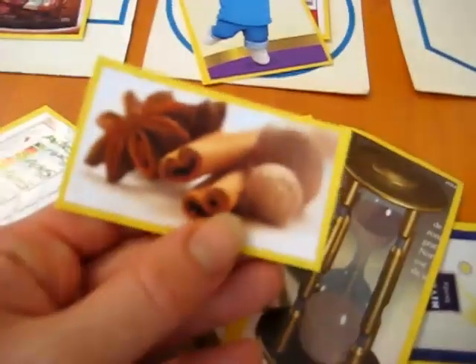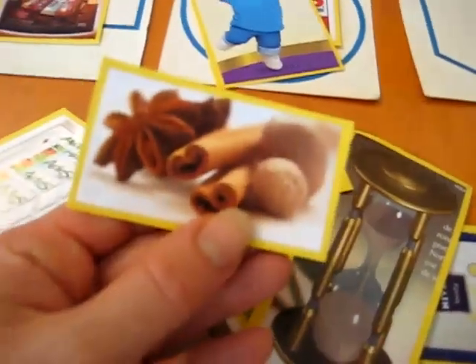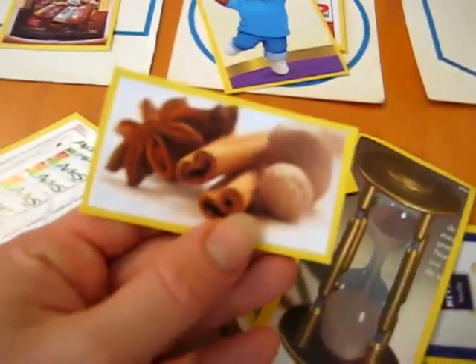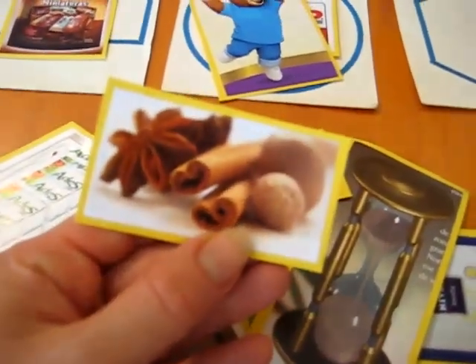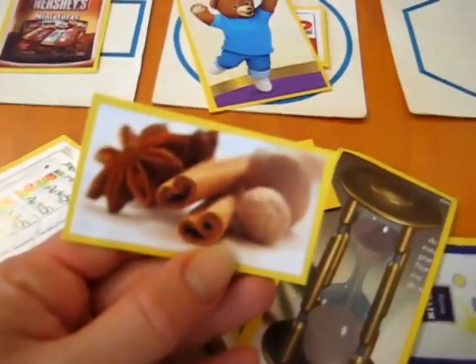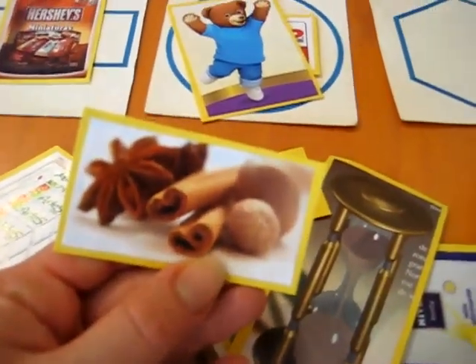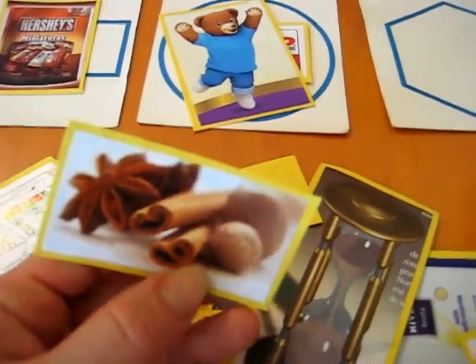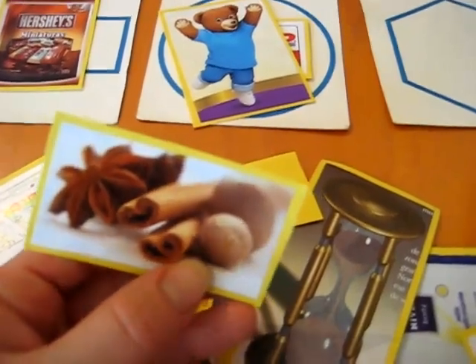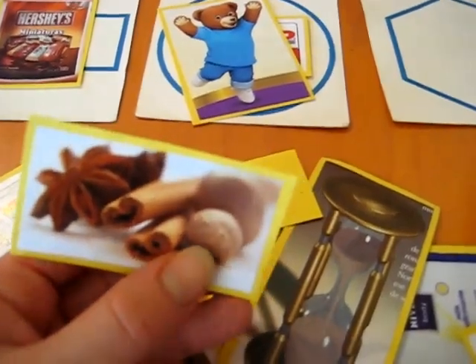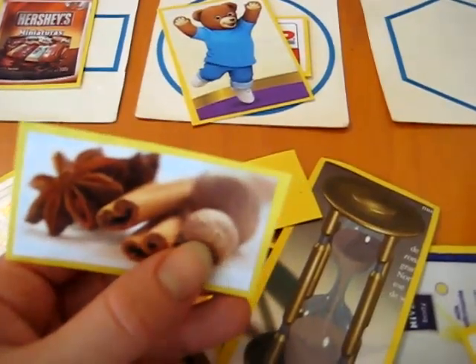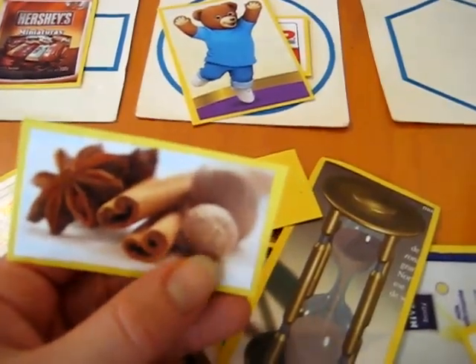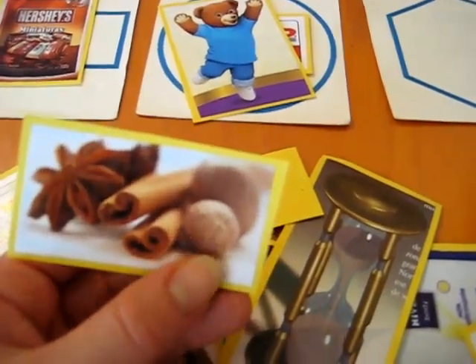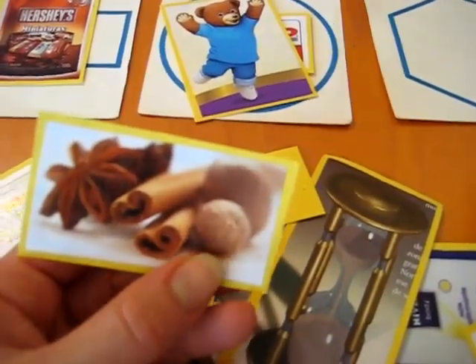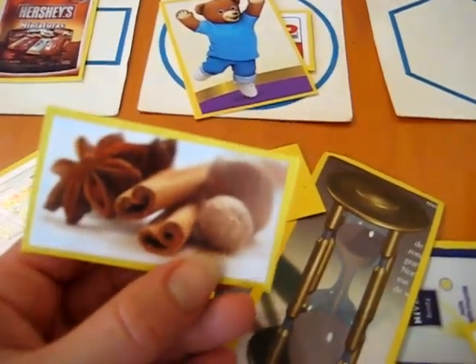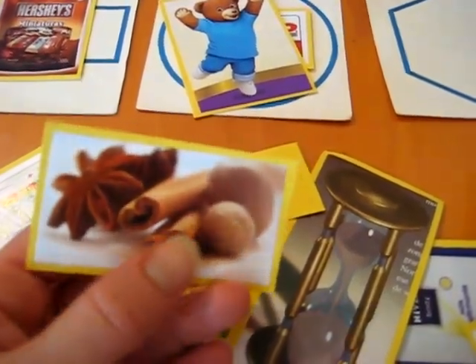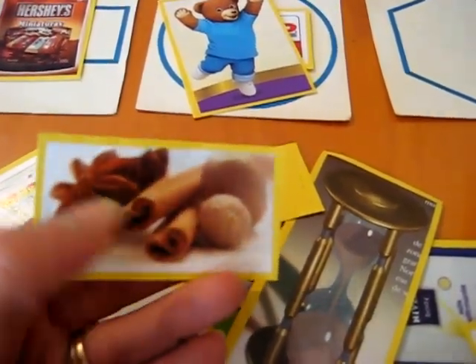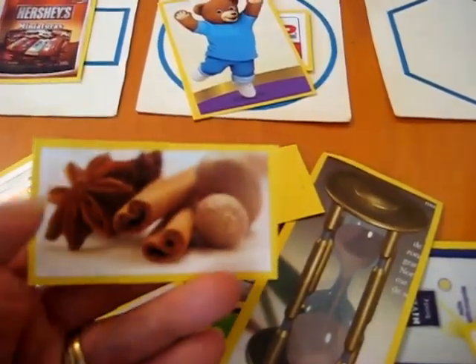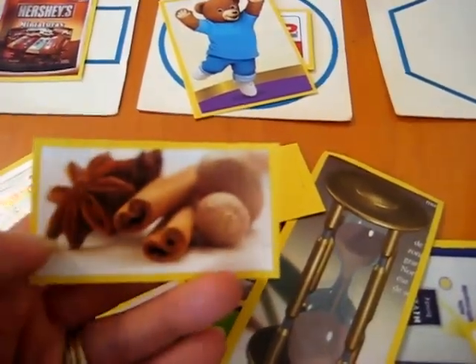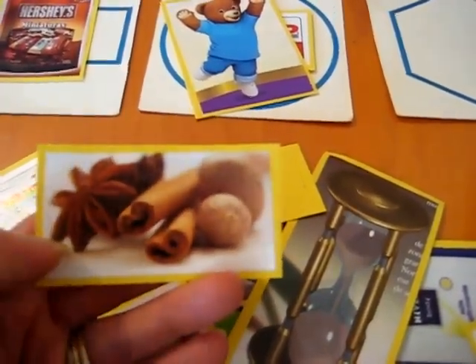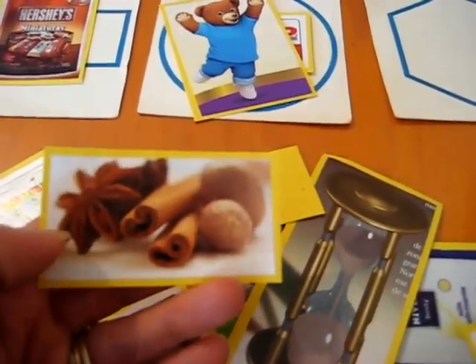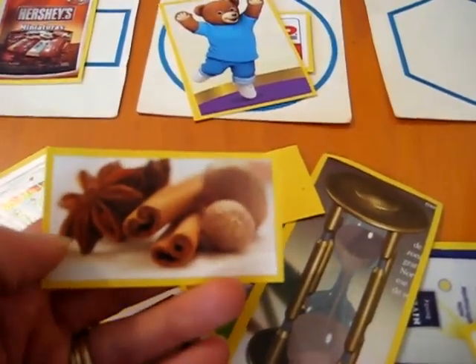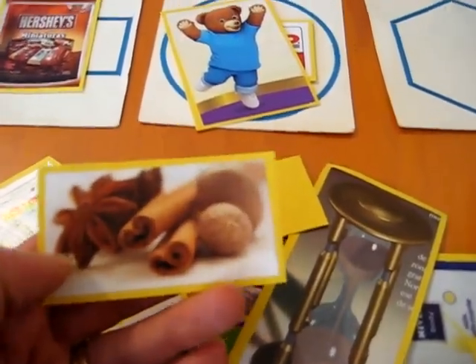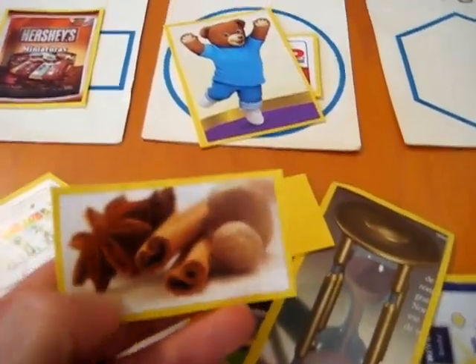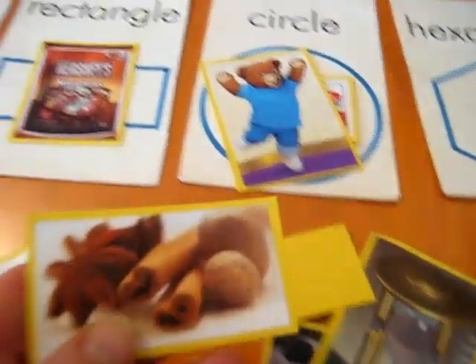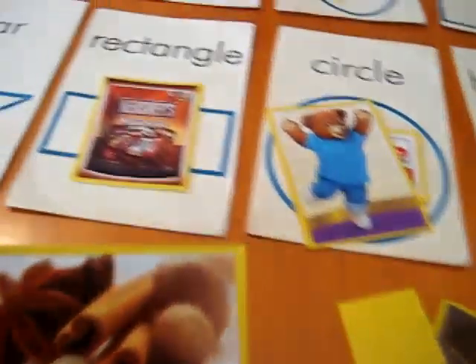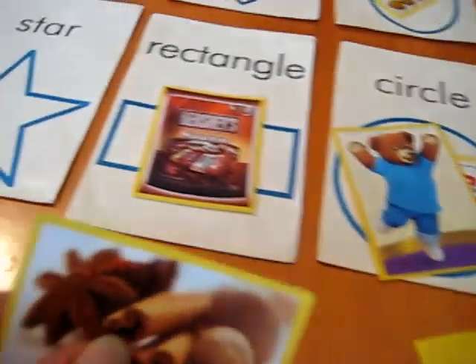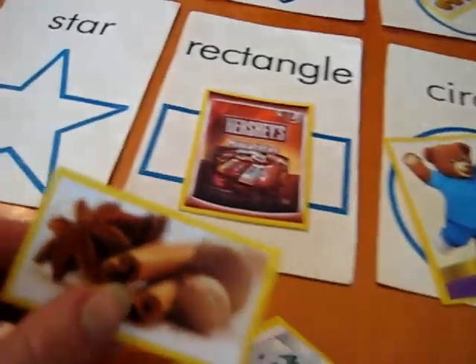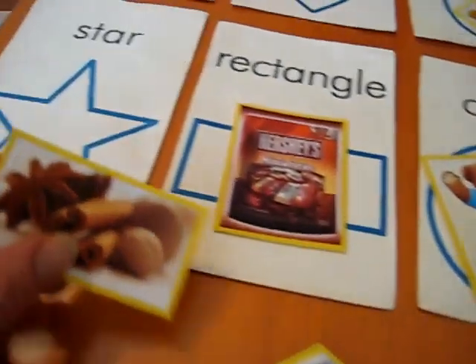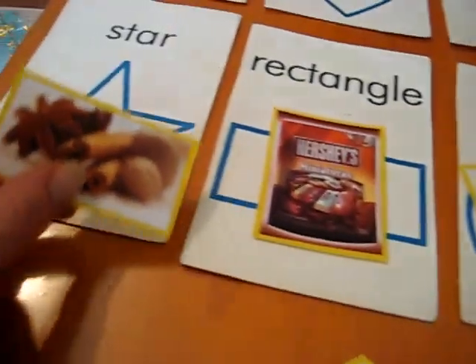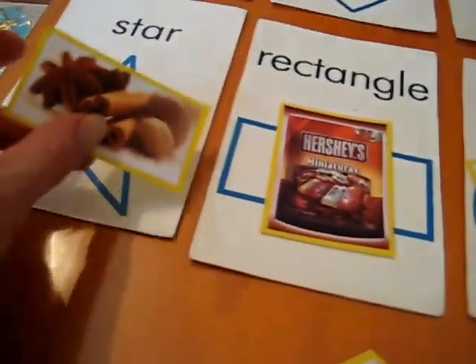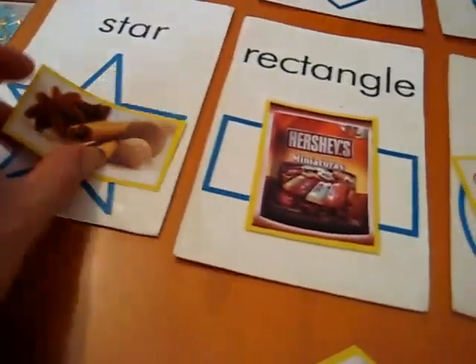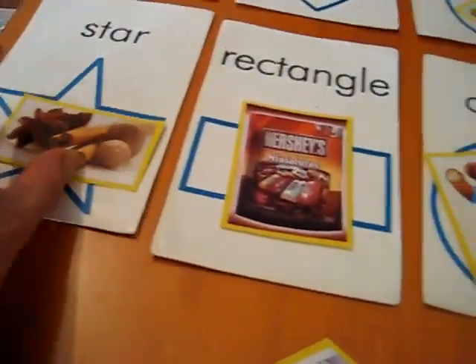Now this picture — you can either pick circles, ovals, or stars. We don't have a star yet, so he chooses to put it on the star.